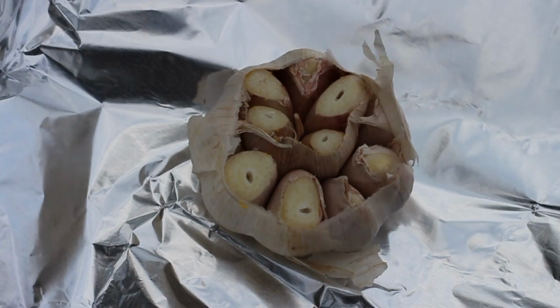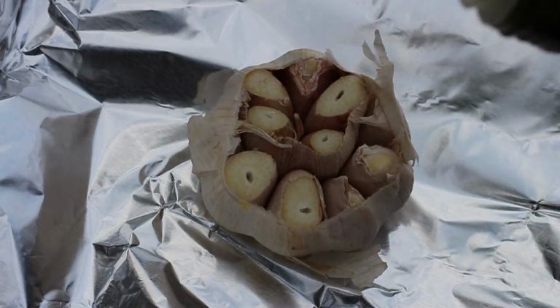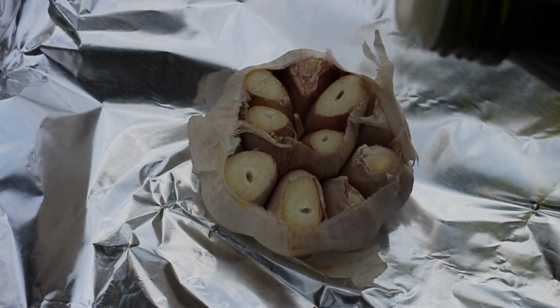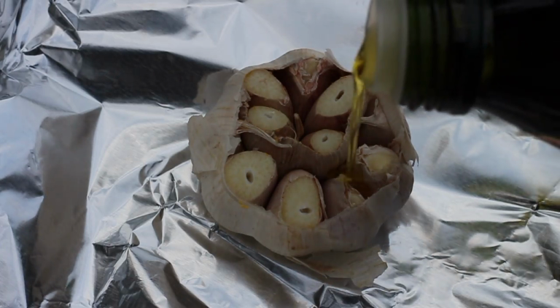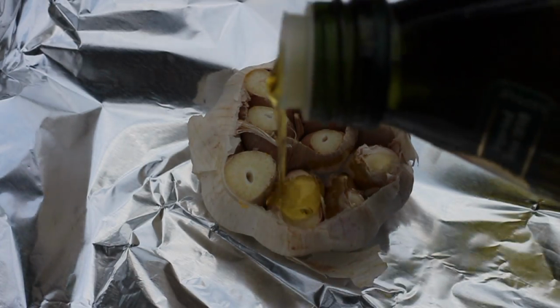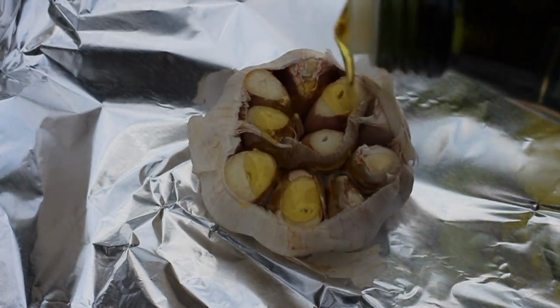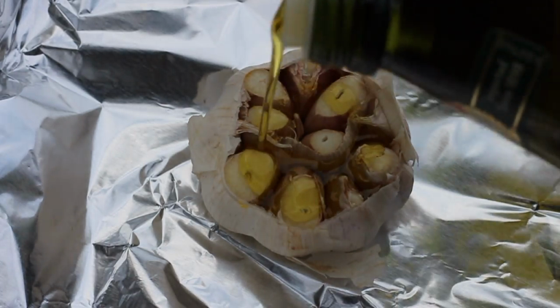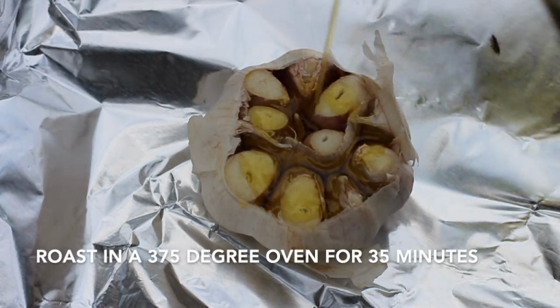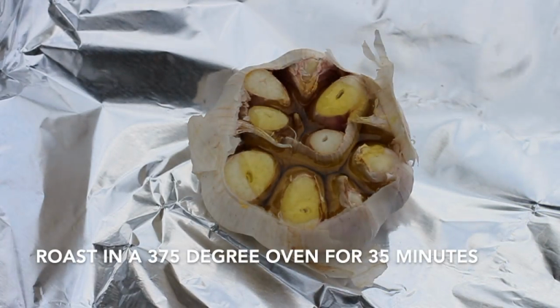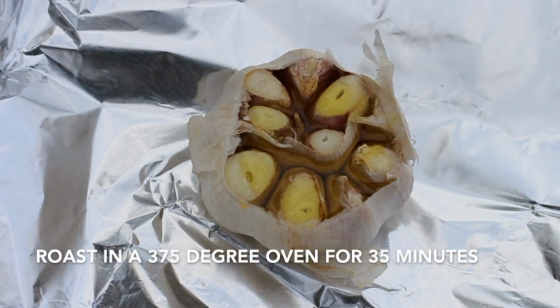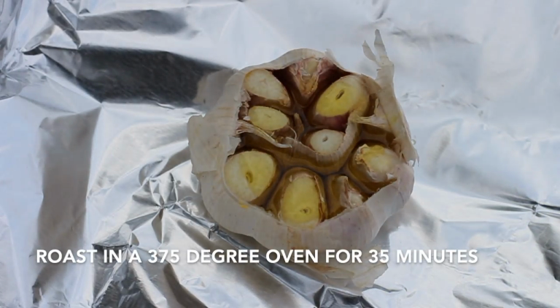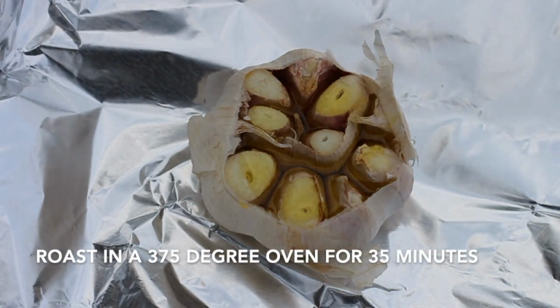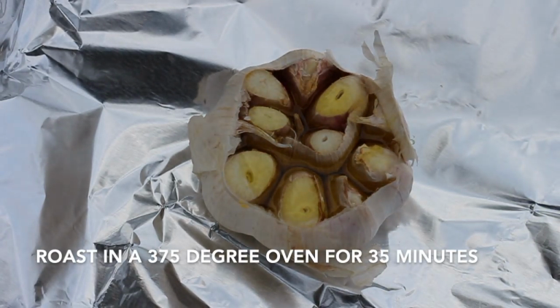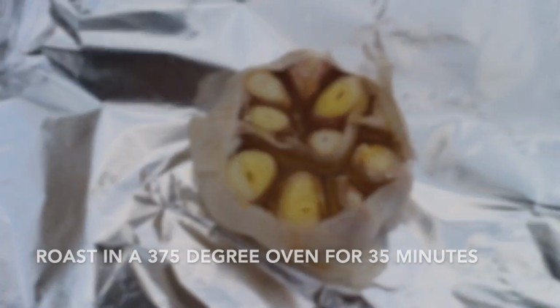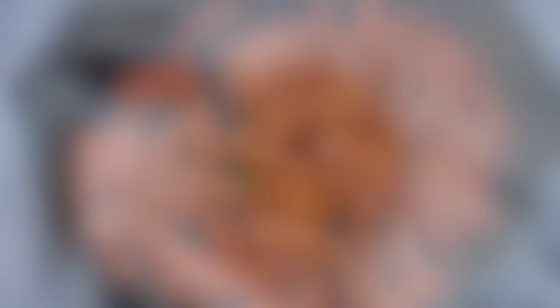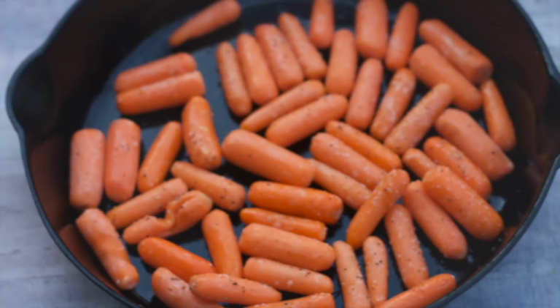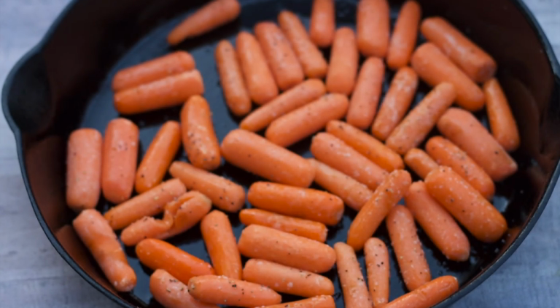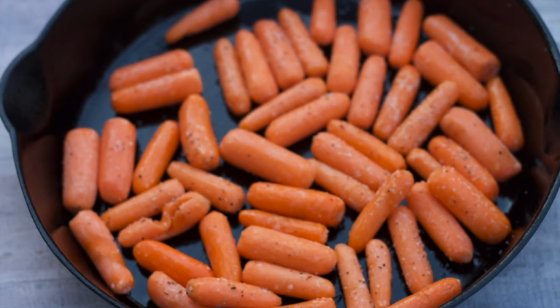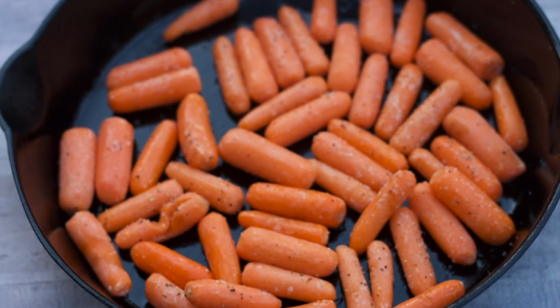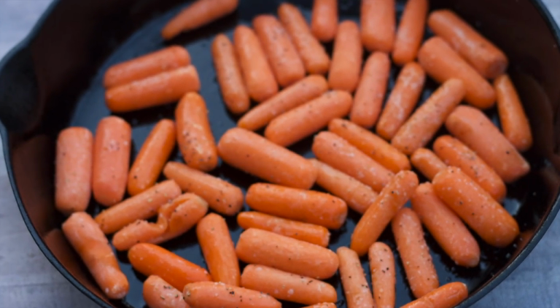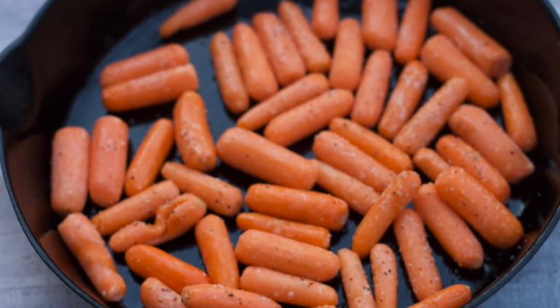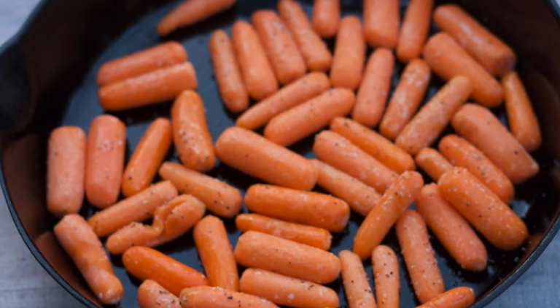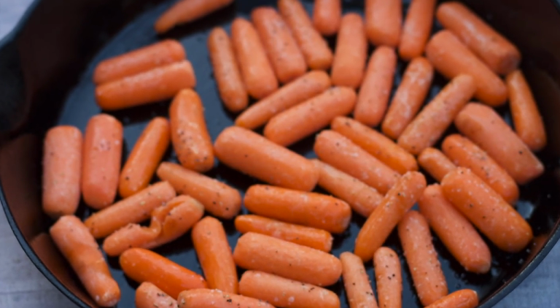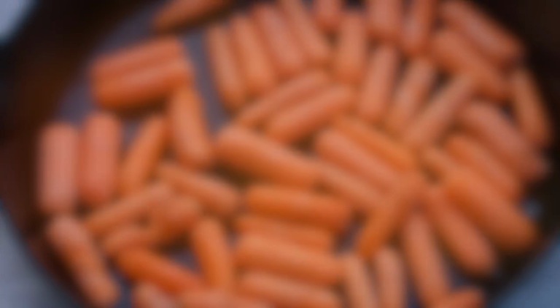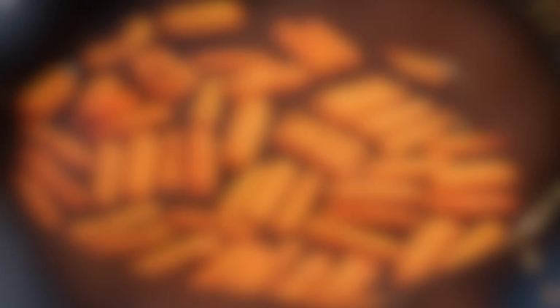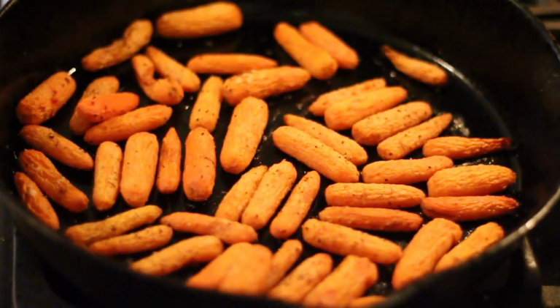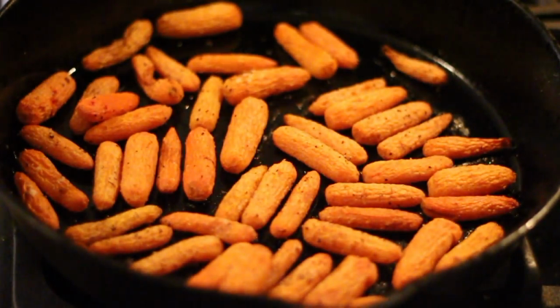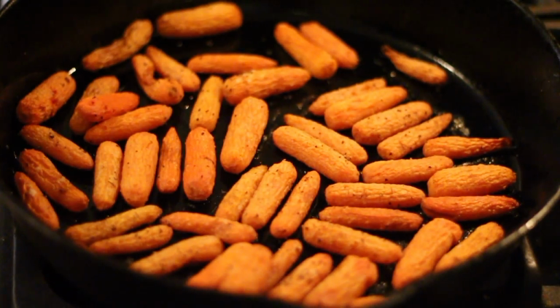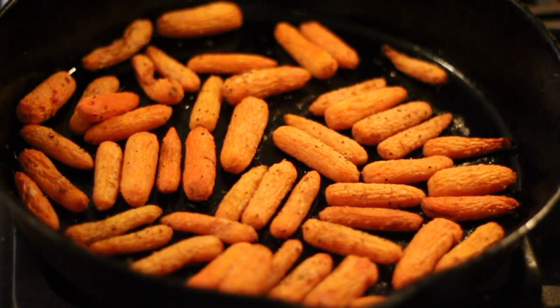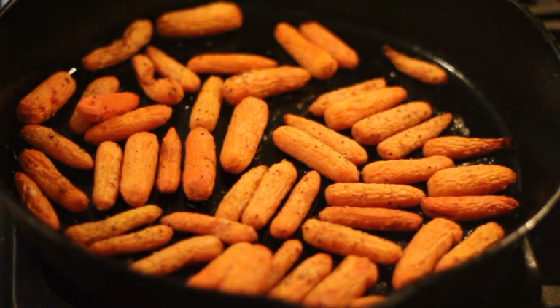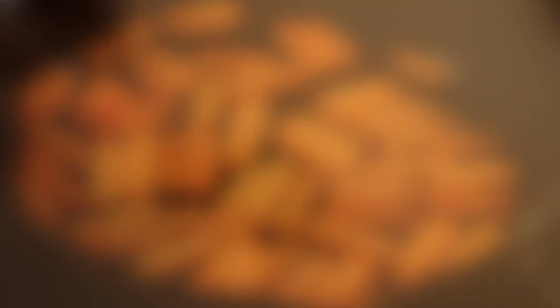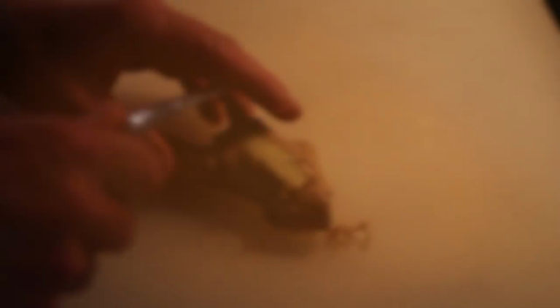Roast some garlic by cutting the top off of the head of garlic and drizzling it with olive oil. Instead of roasting horse carrots, which can get bitter and spongy, I use baby carrots because they roast faster and they tend to get sweeter.